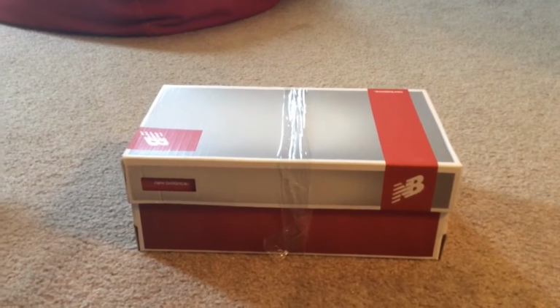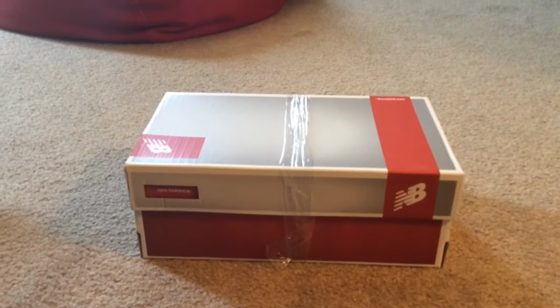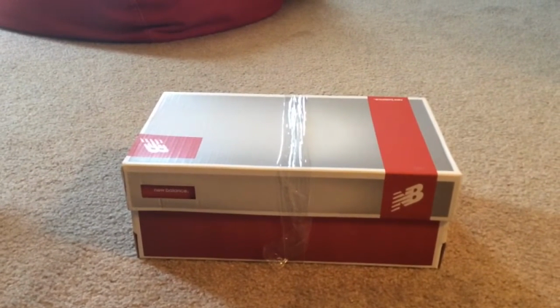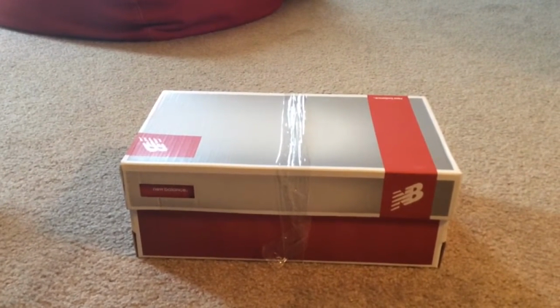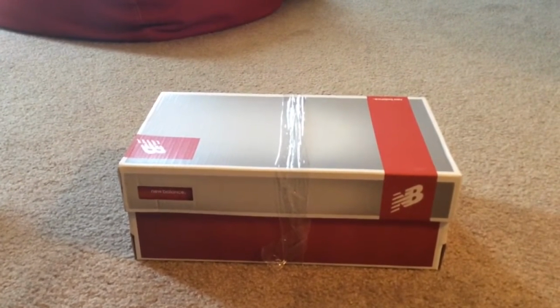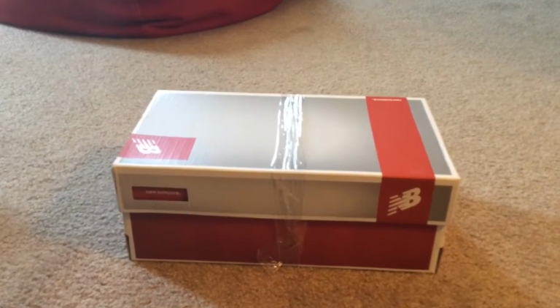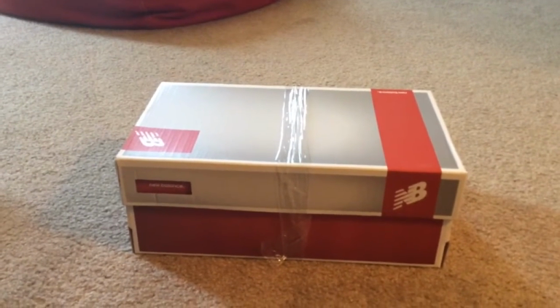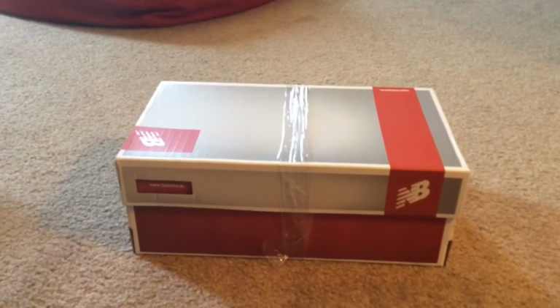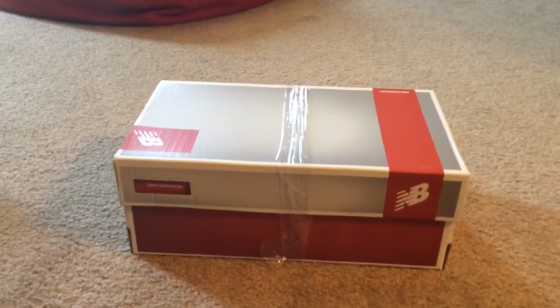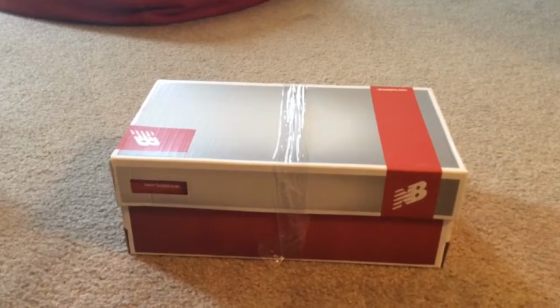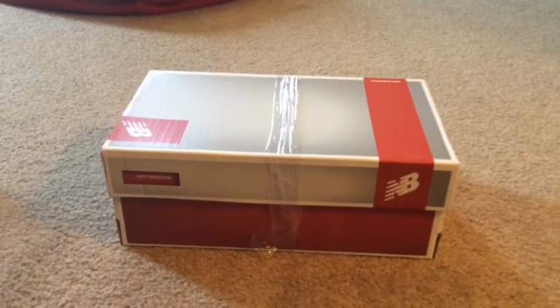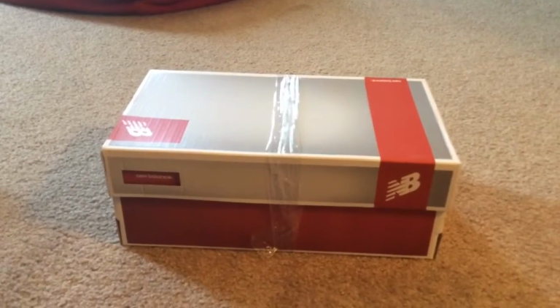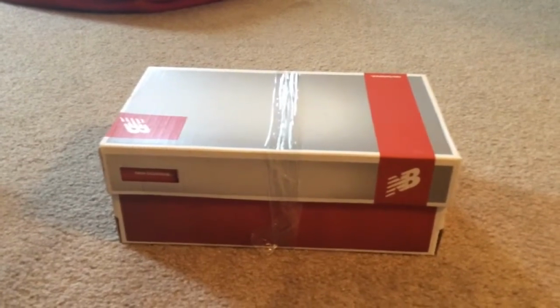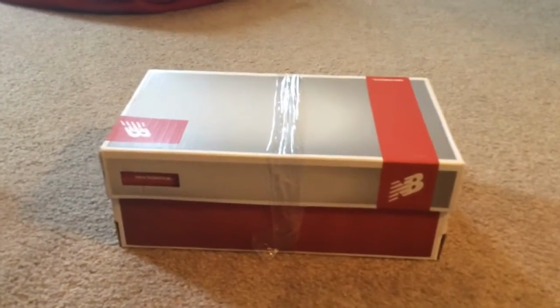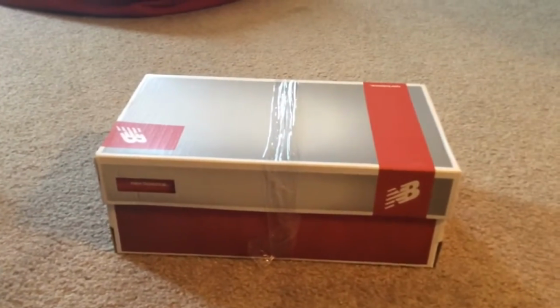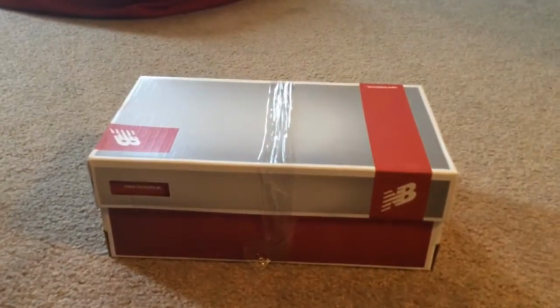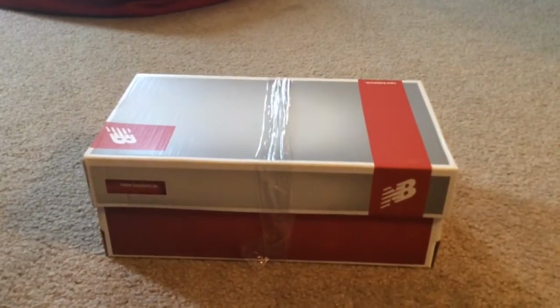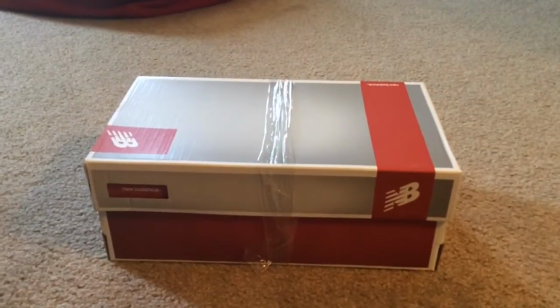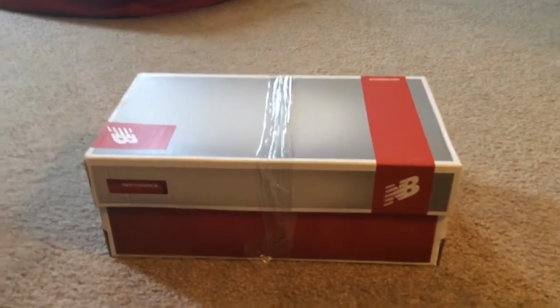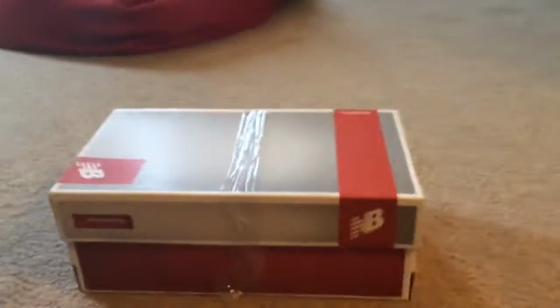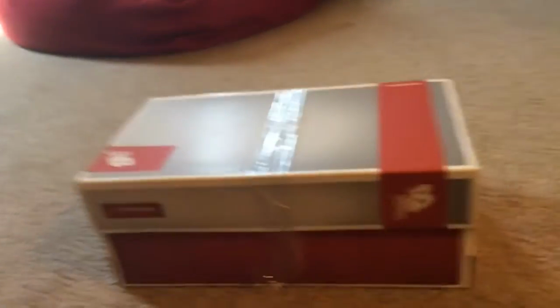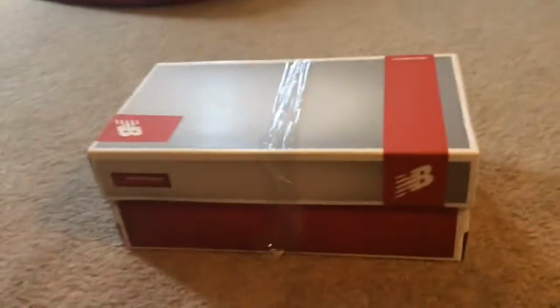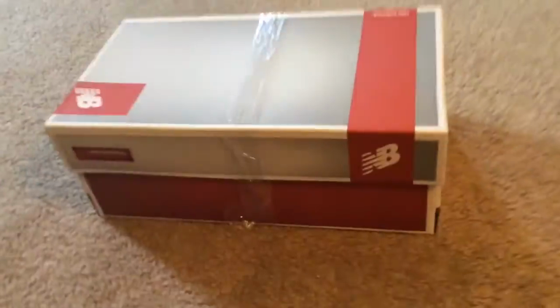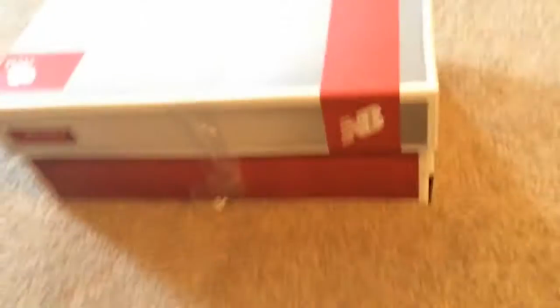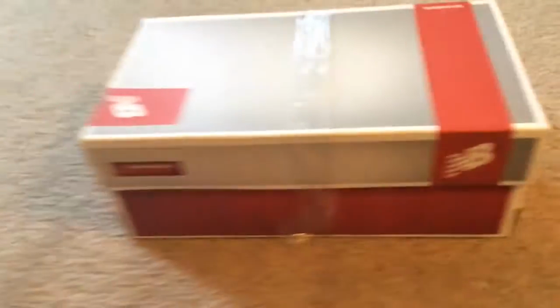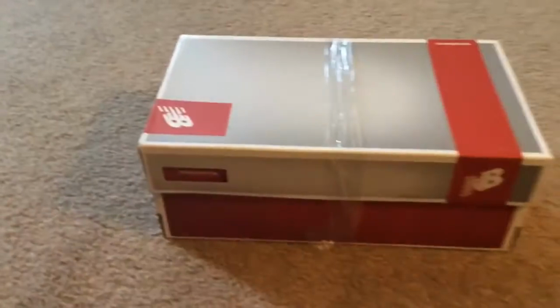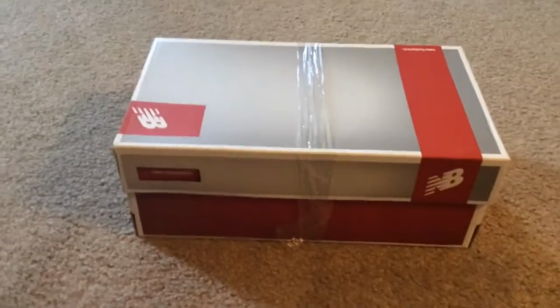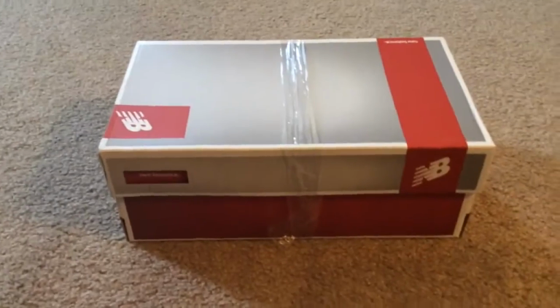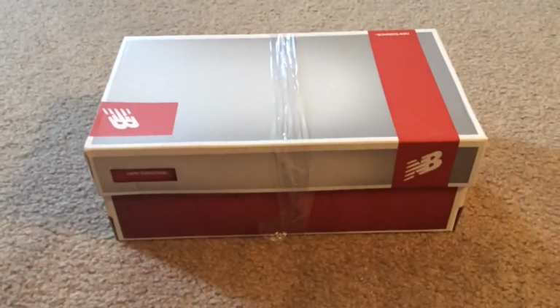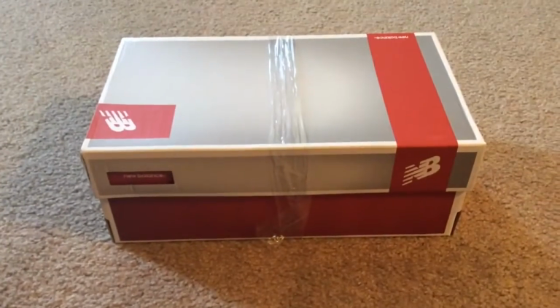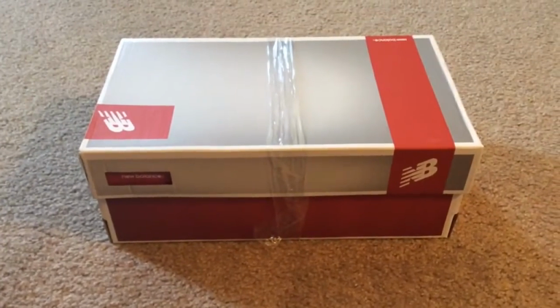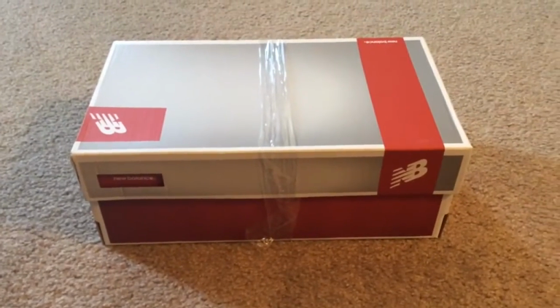What's up guys, how's it going? This video is going to be an unboxing video where I unbox my new New Balance cleats for baseball.